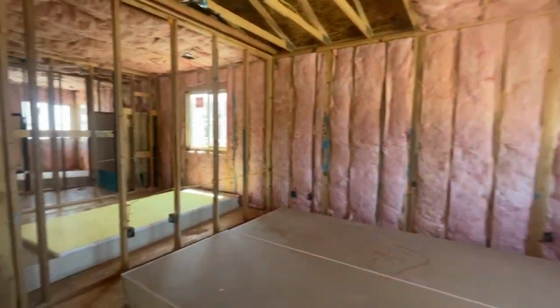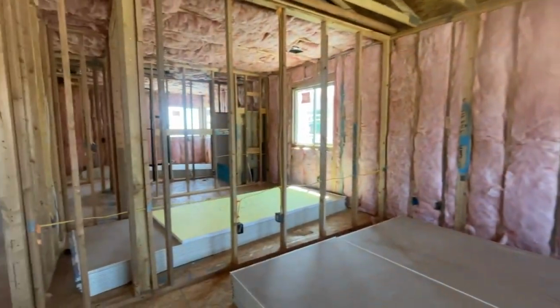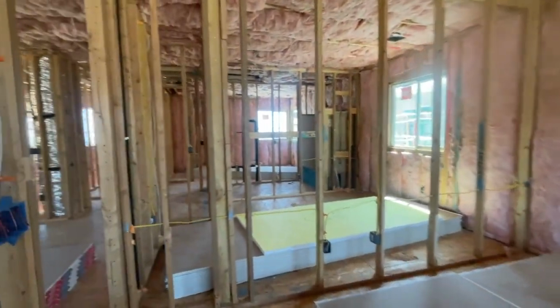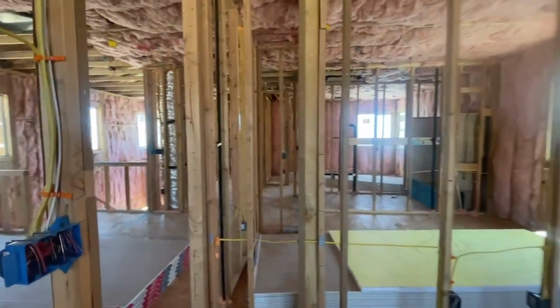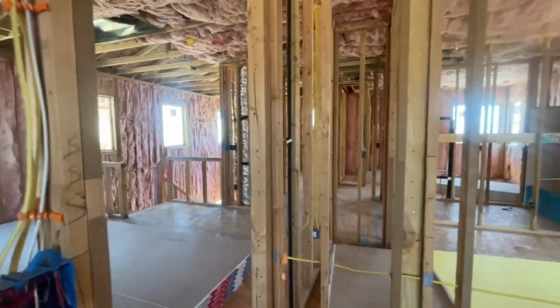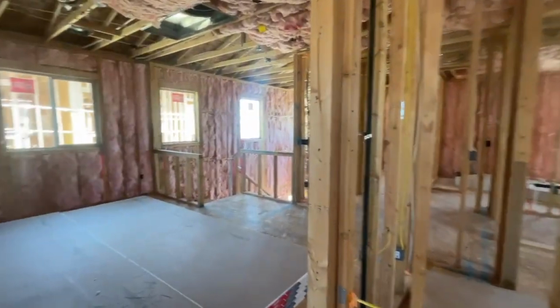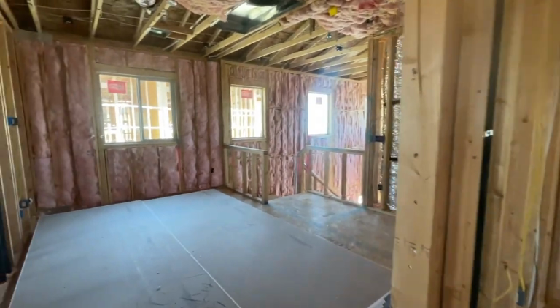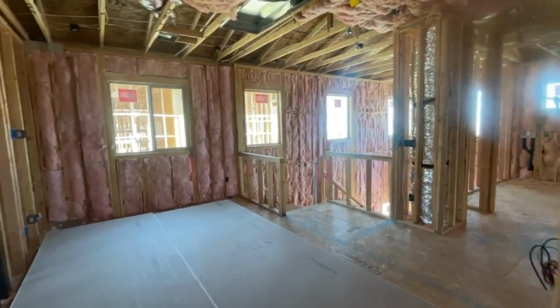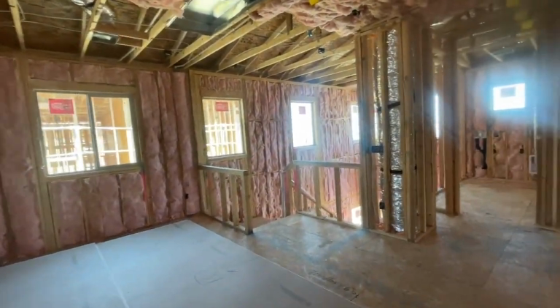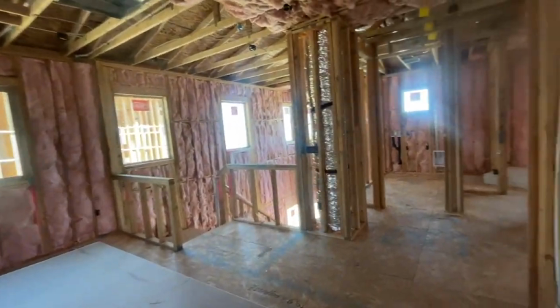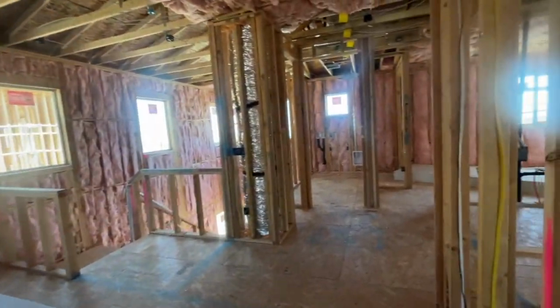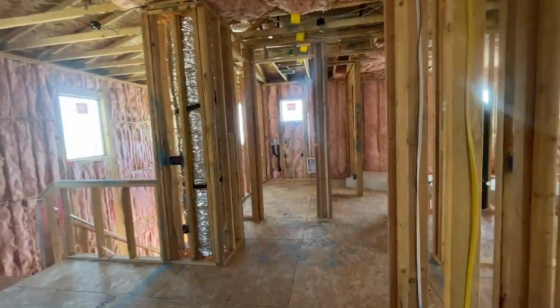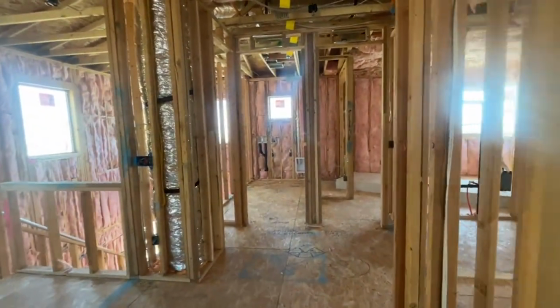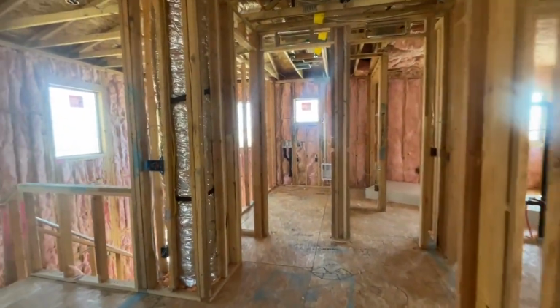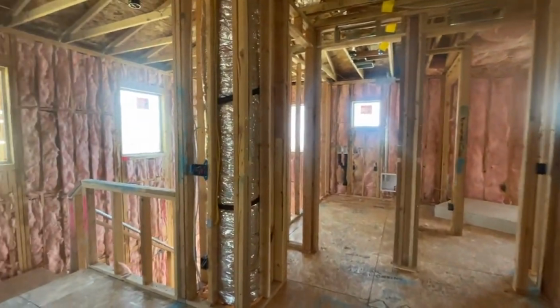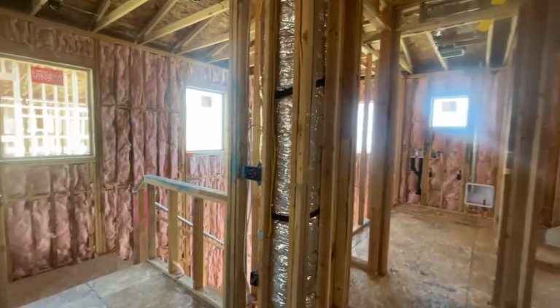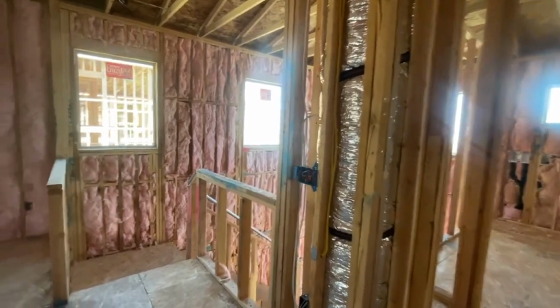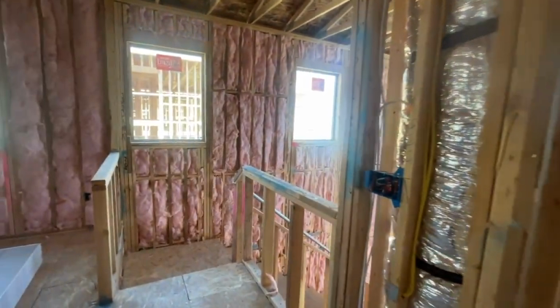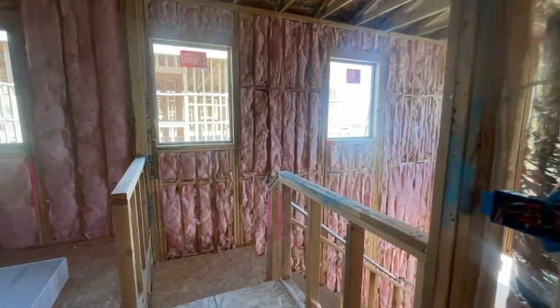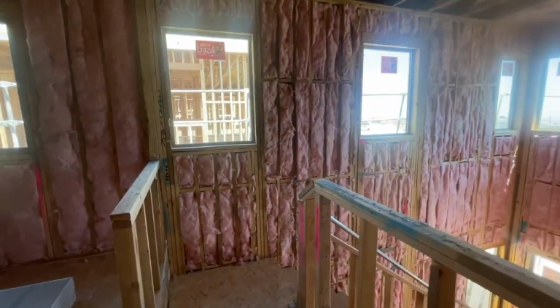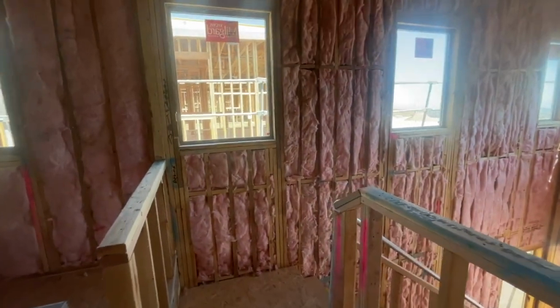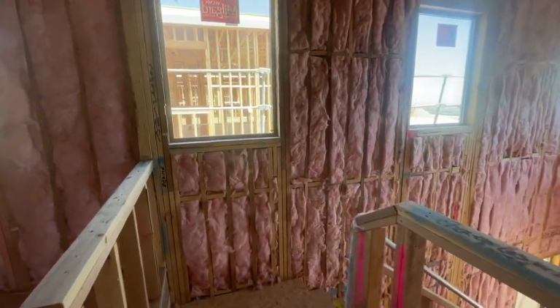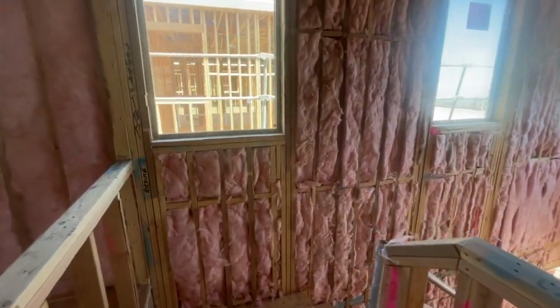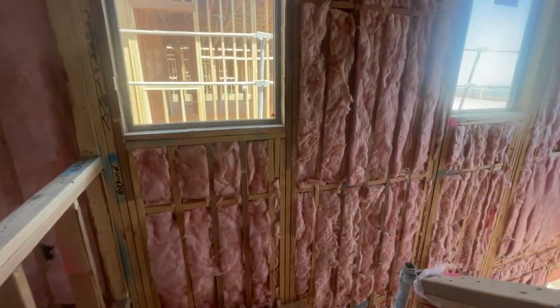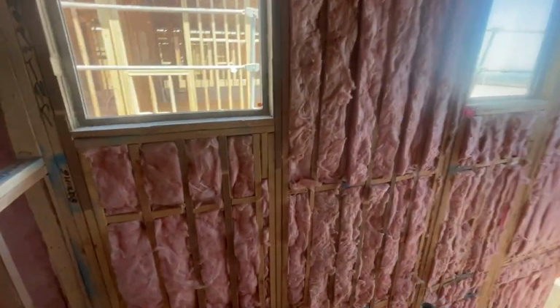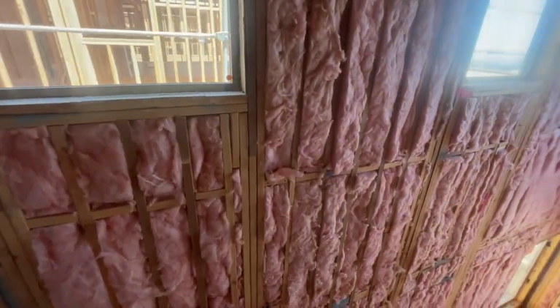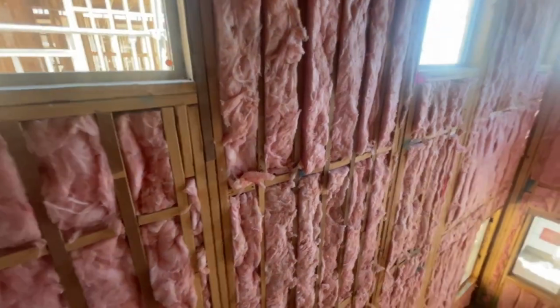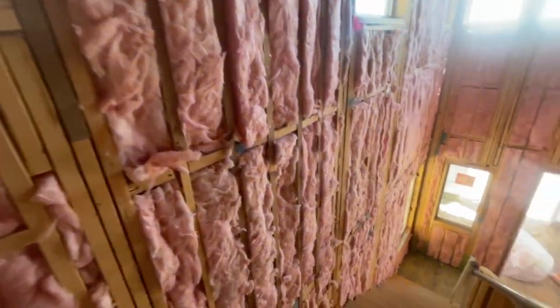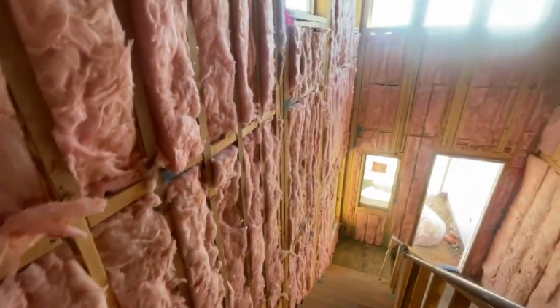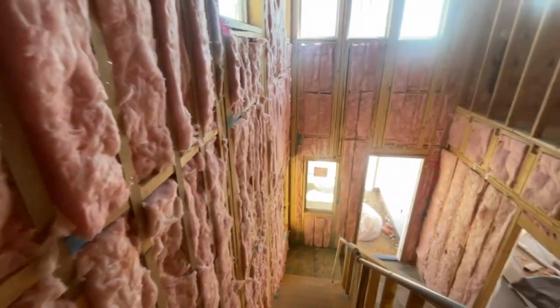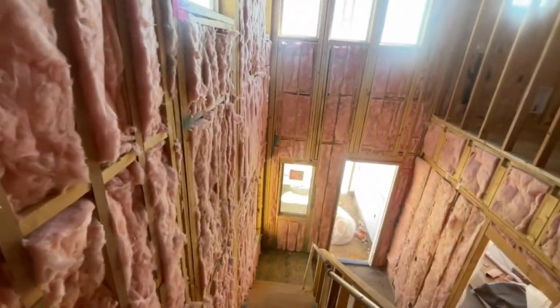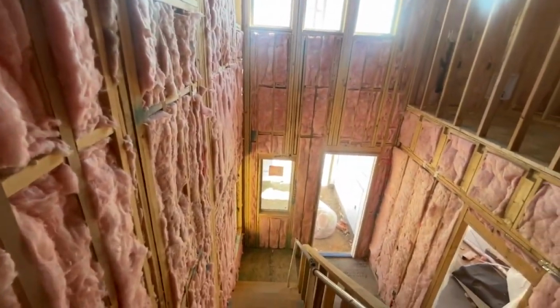I think when I looked online the prices are starting in the mid-700s now — it's kind of crazy. I think what my clients bought last year it was like in the mid-500s. Man, has the market gotten crazy.